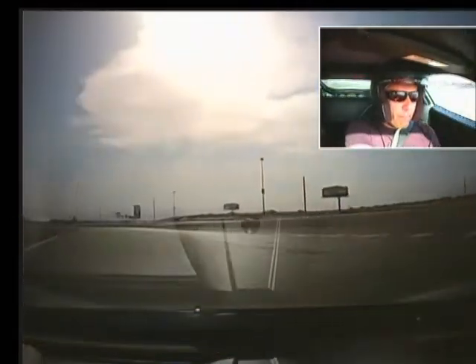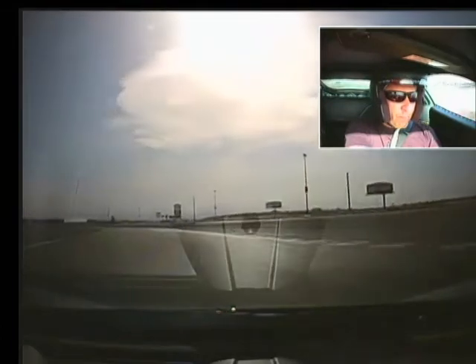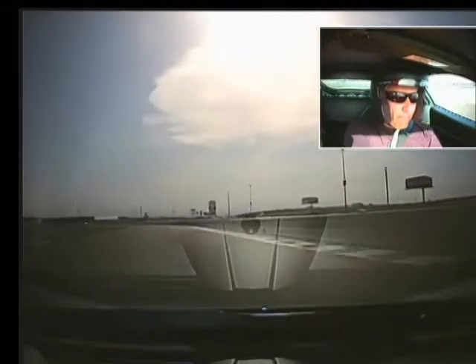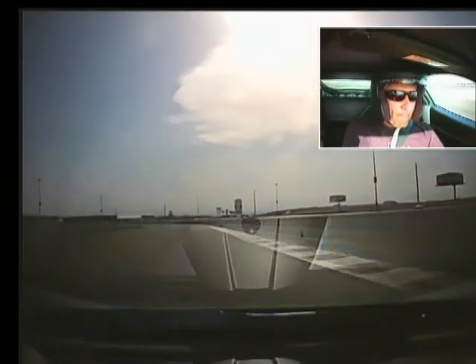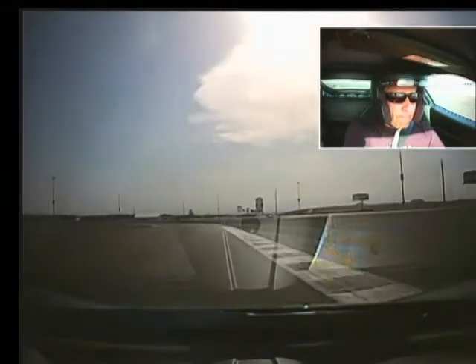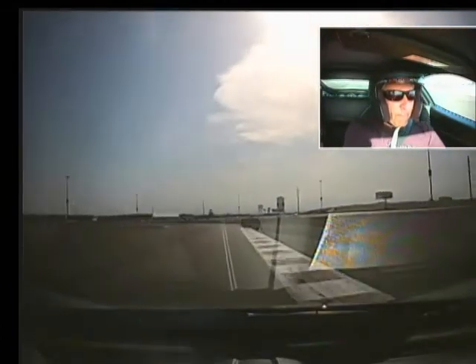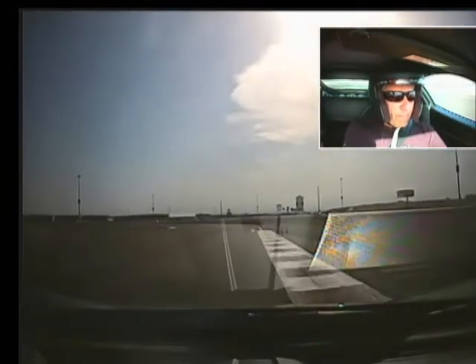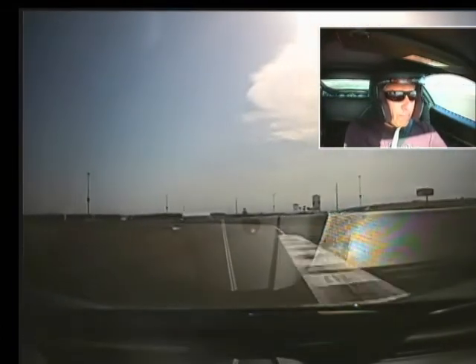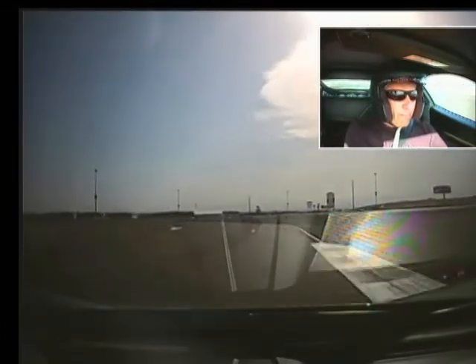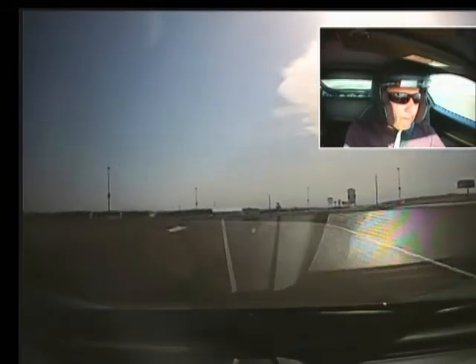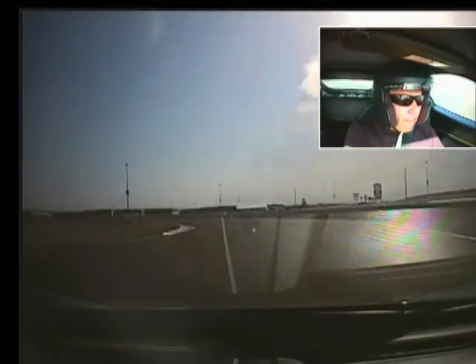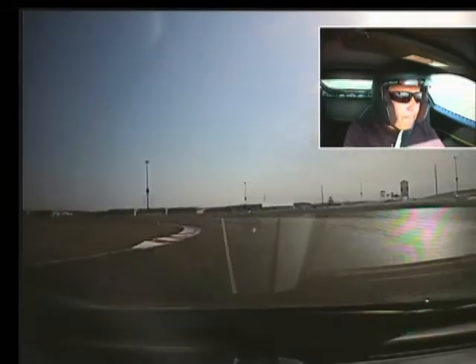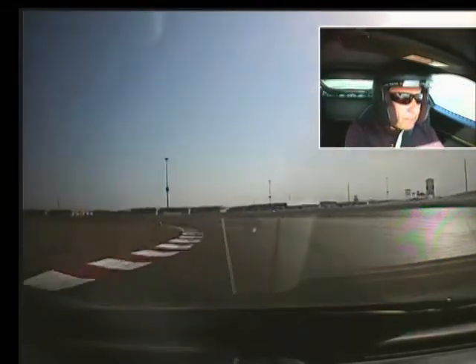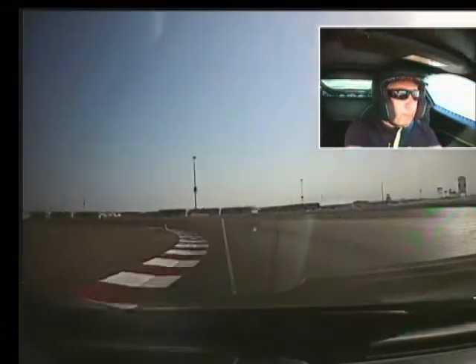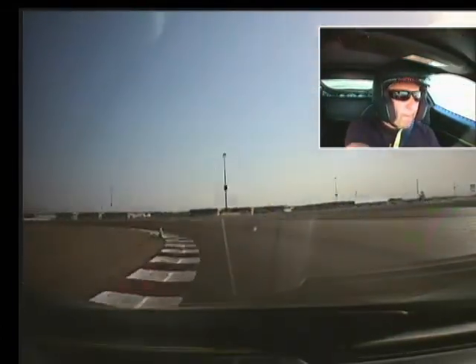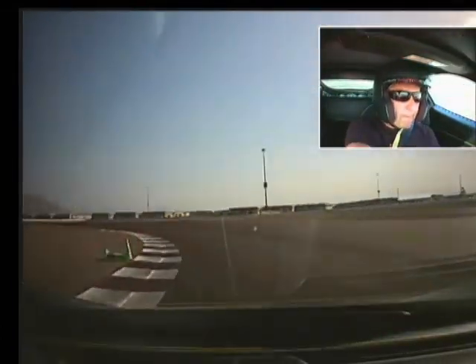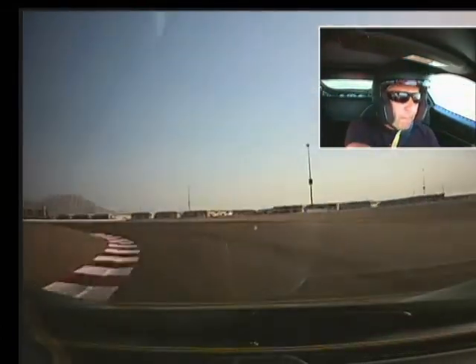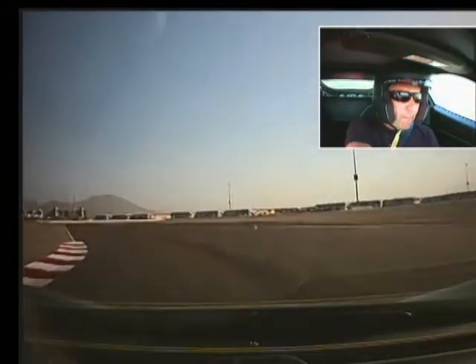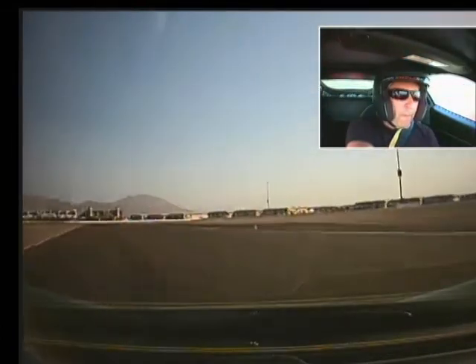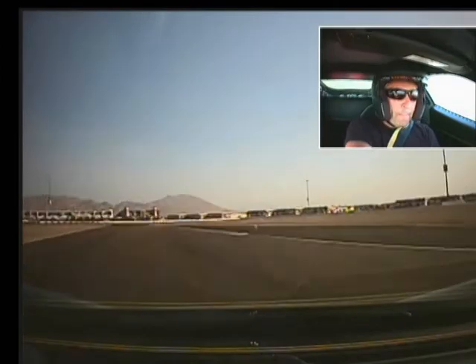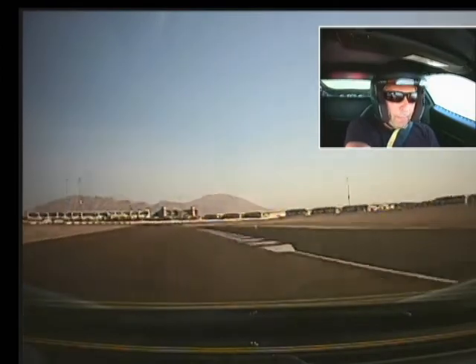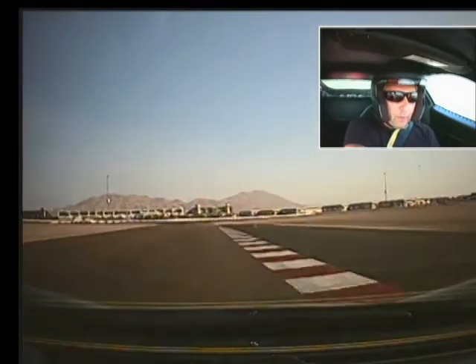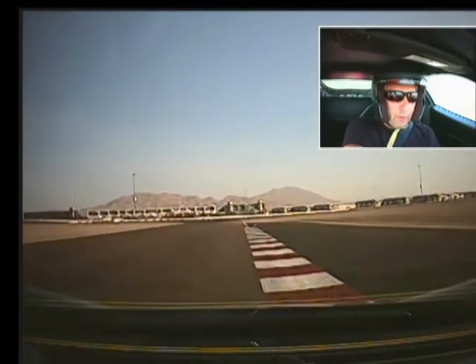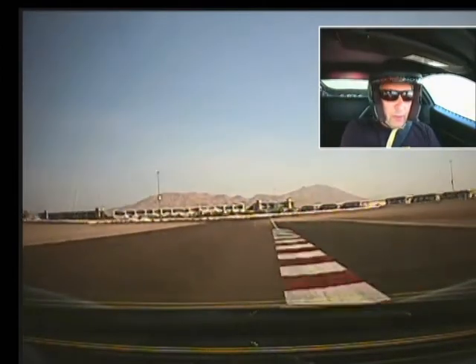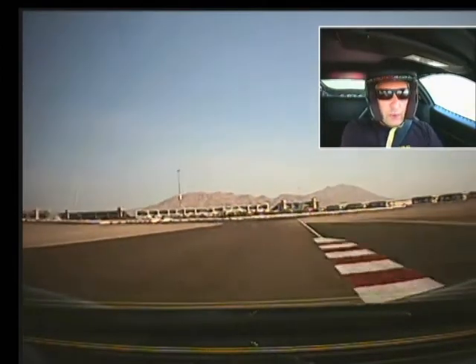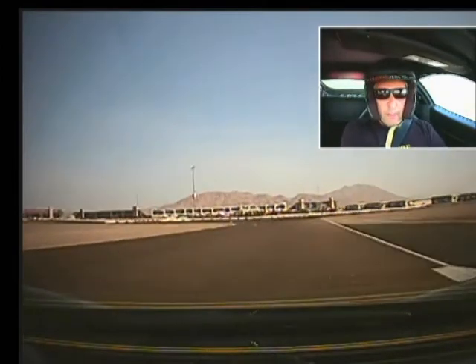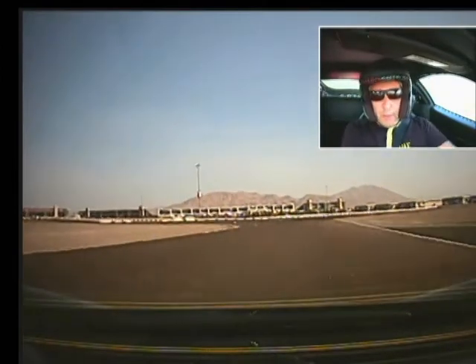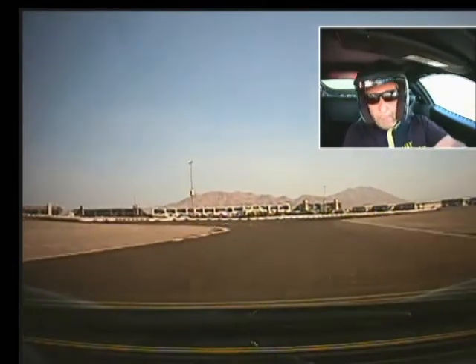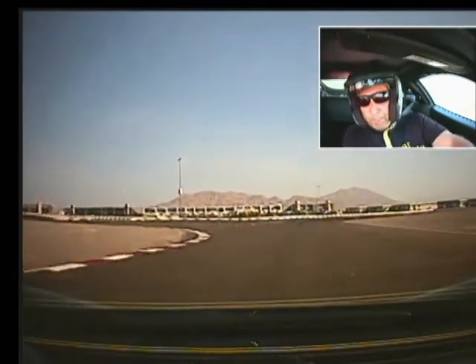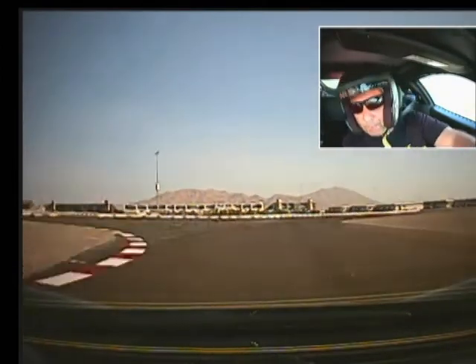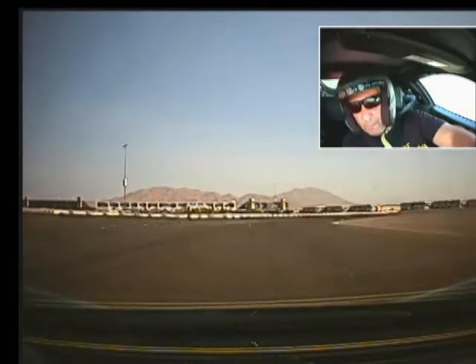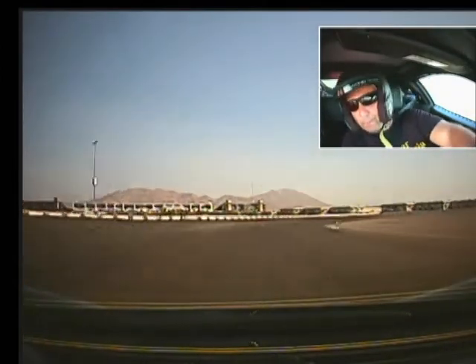Shift up, brake a little bit, down low, keep it low. And accelerate — you're on the gas too soon there. Shift up, back inside, accelerate.